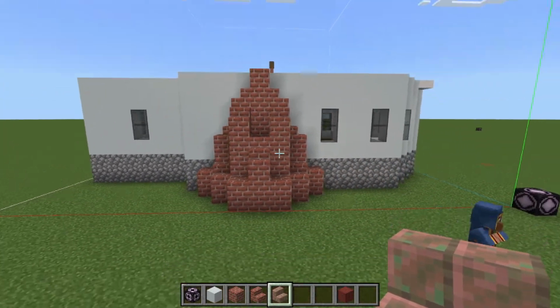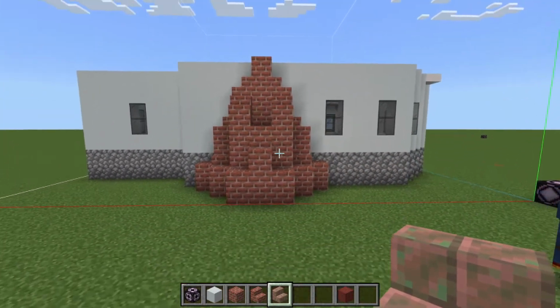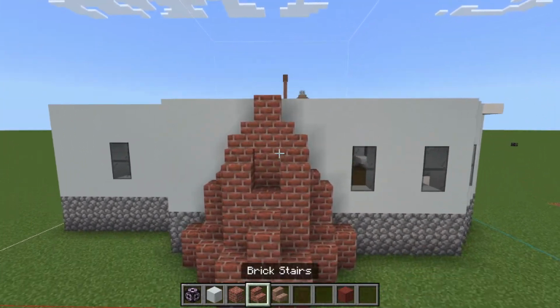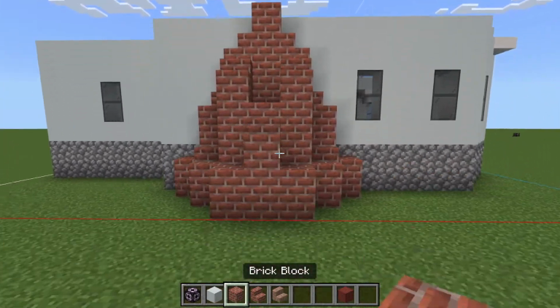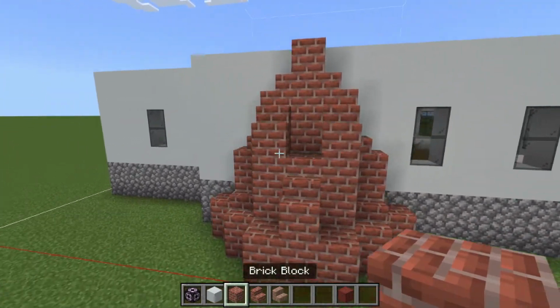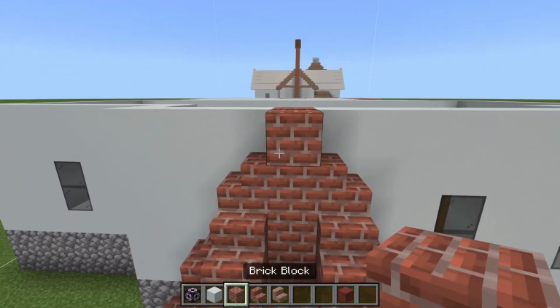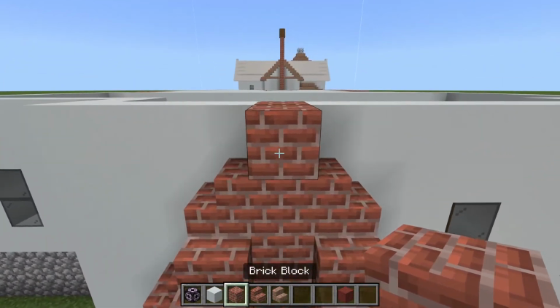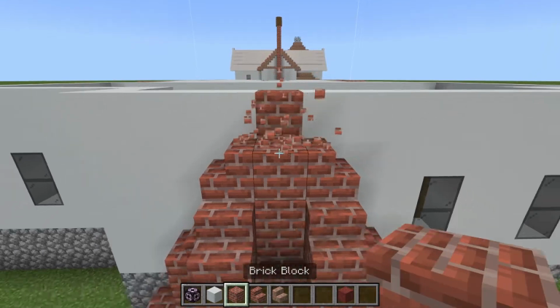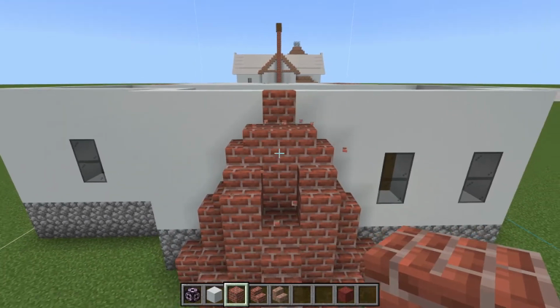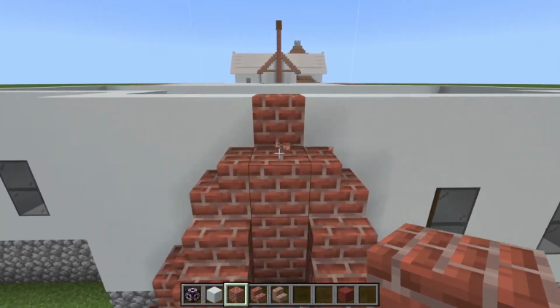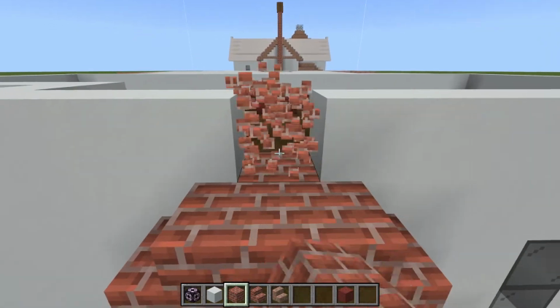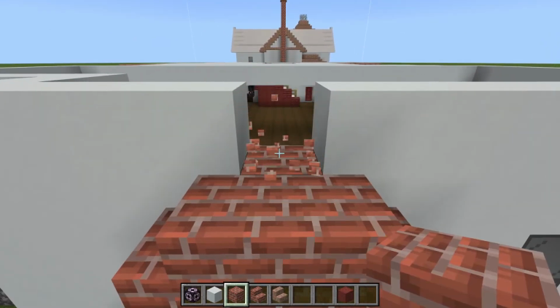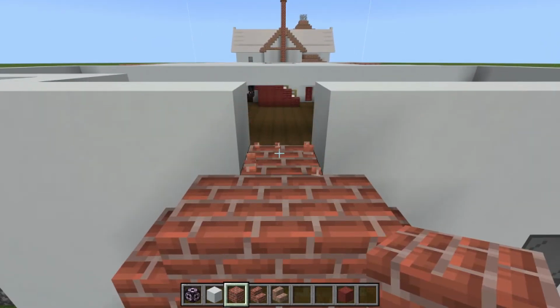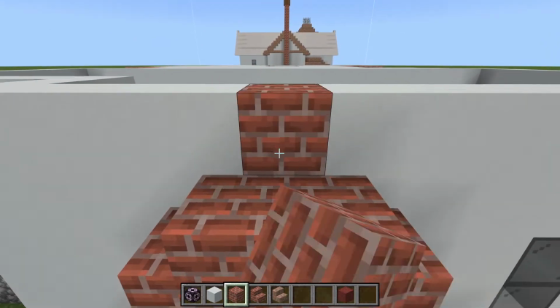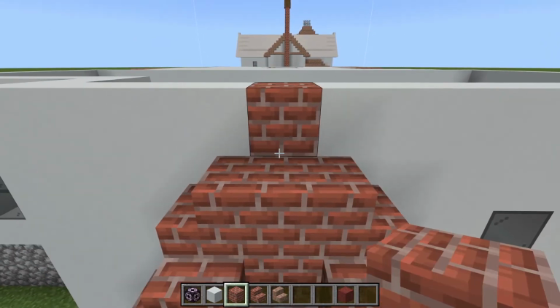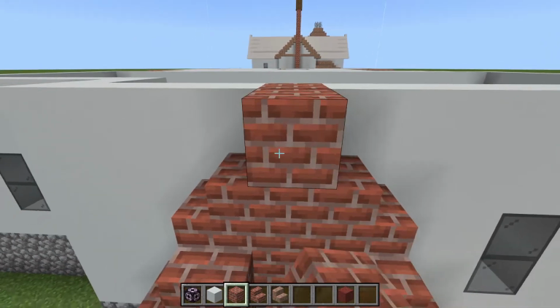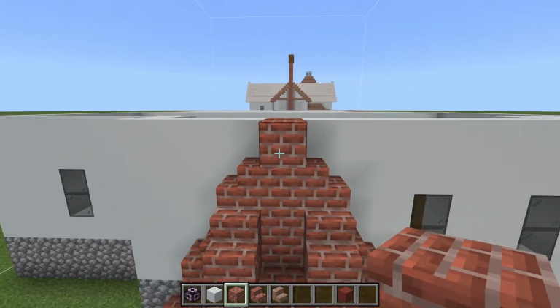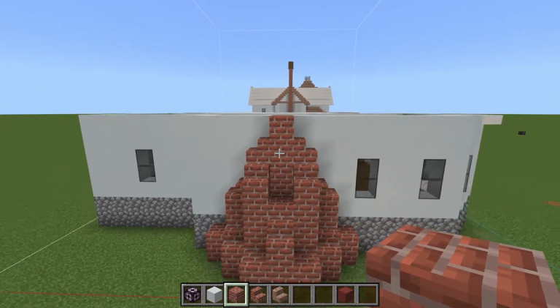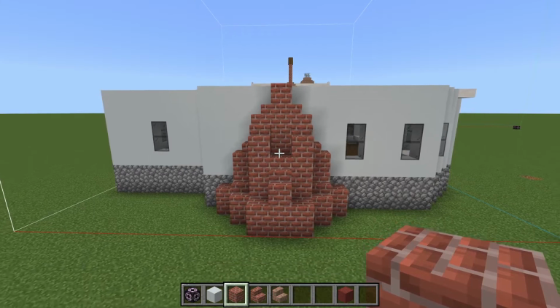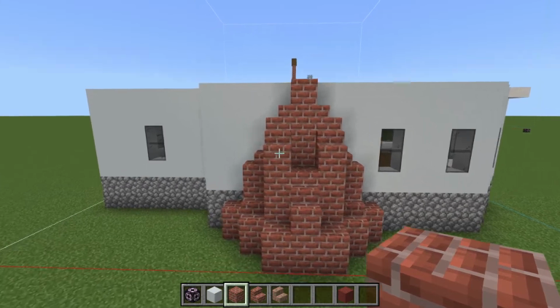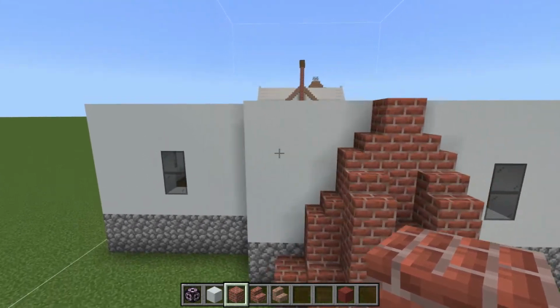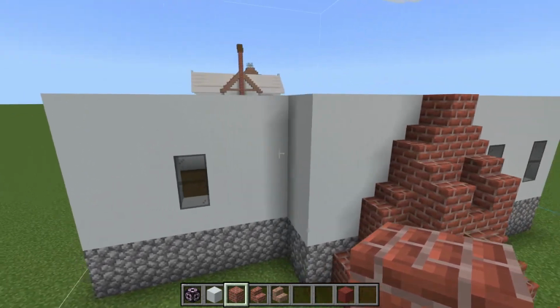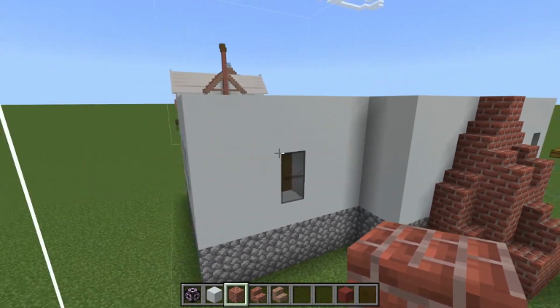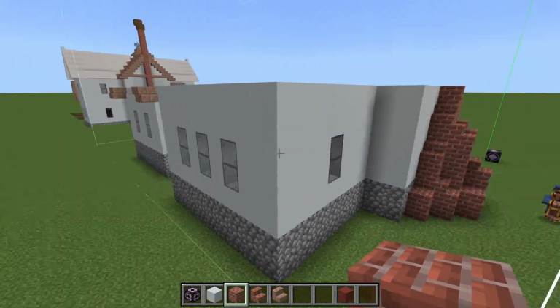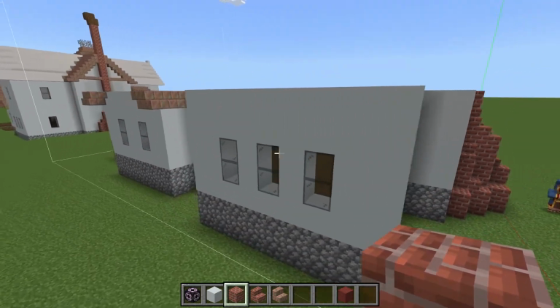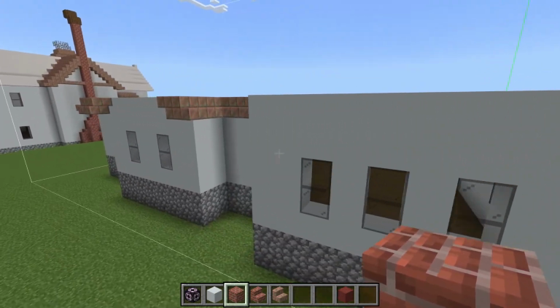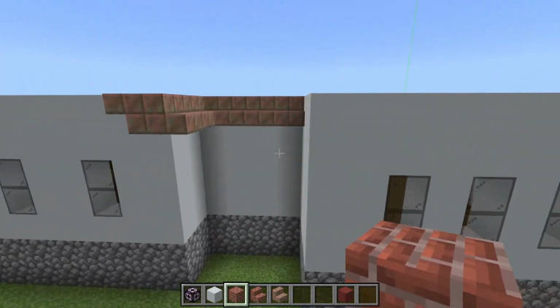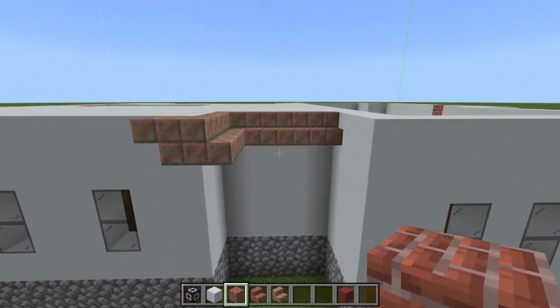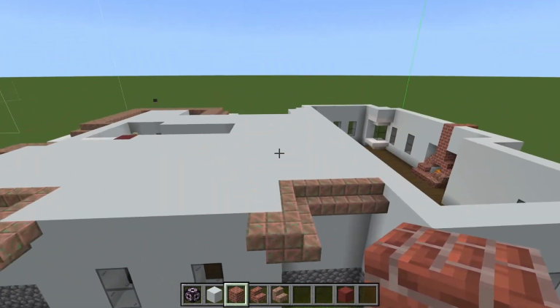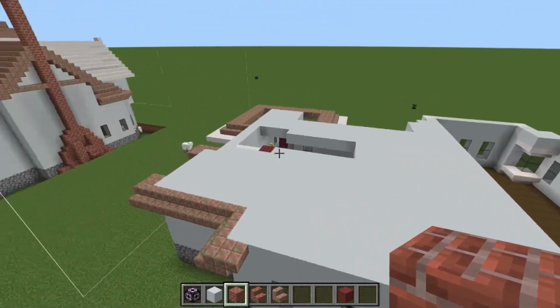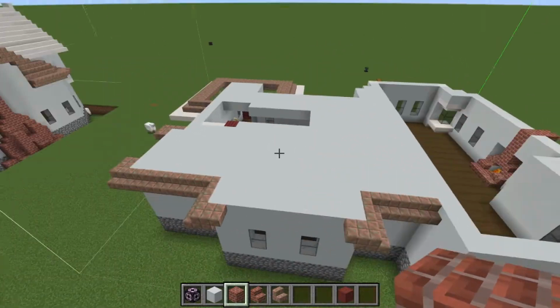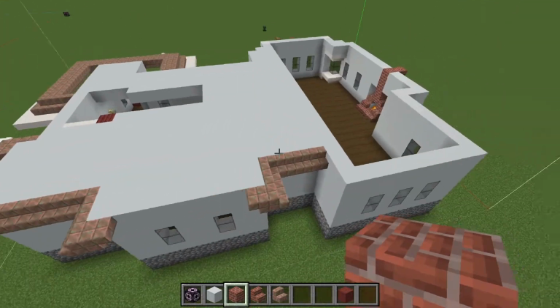And then bringing it back around to our fireplace — very simply going to go one, two — two bricks going around. We are going to start the roofing, or our attic space, here.